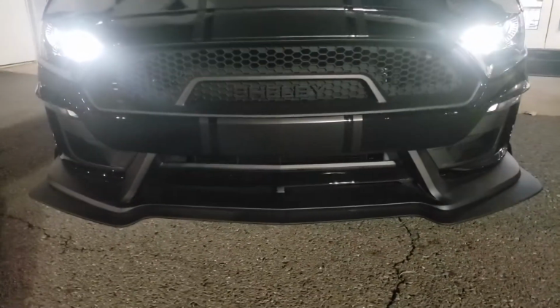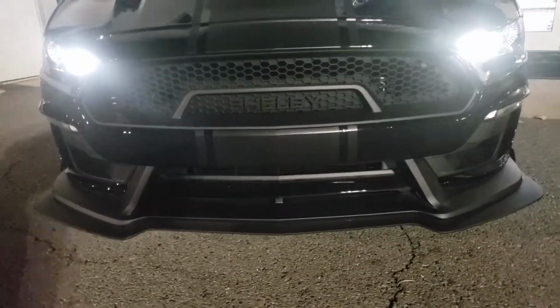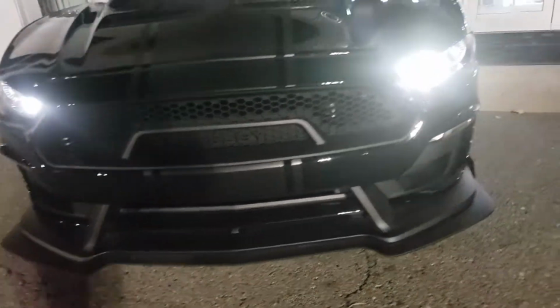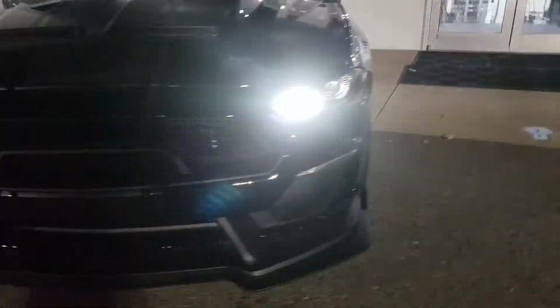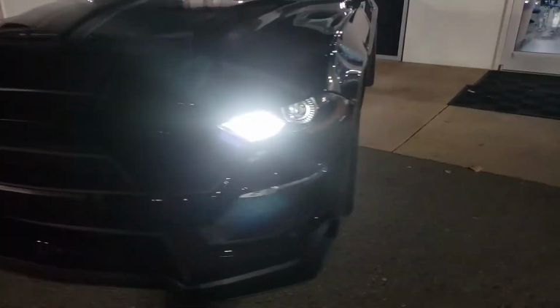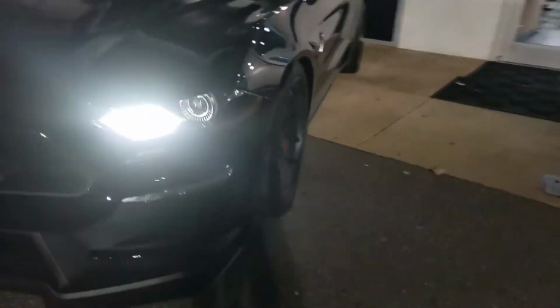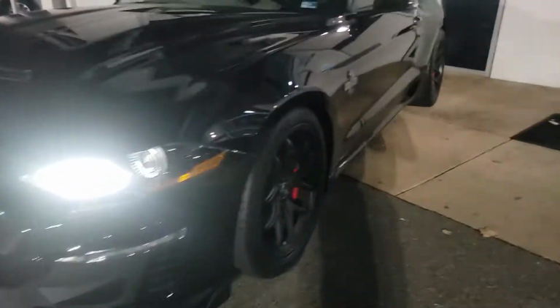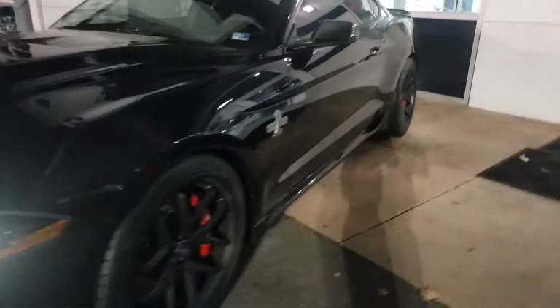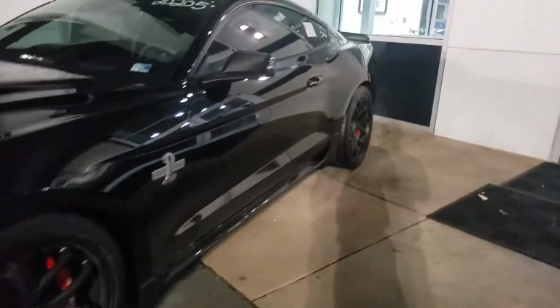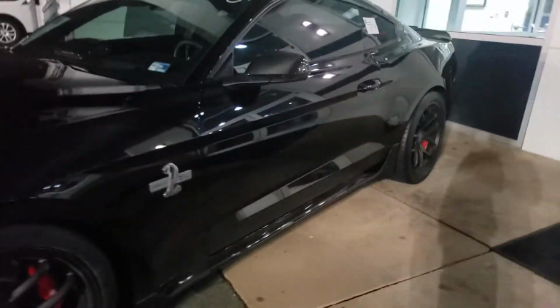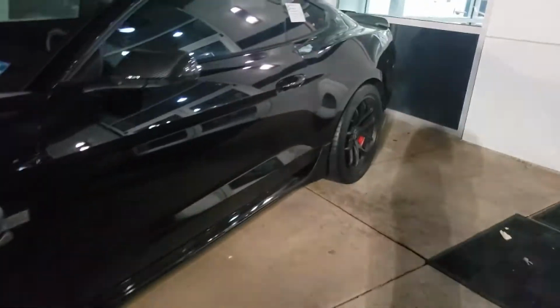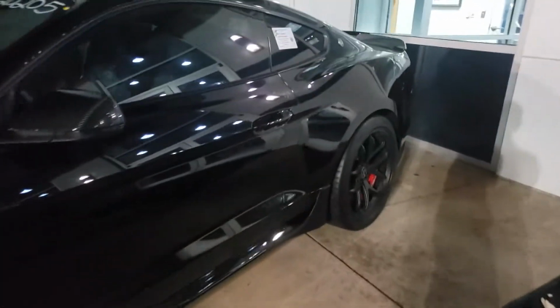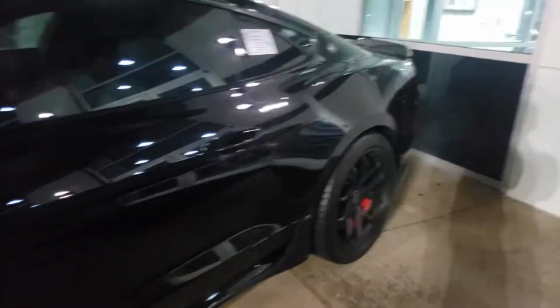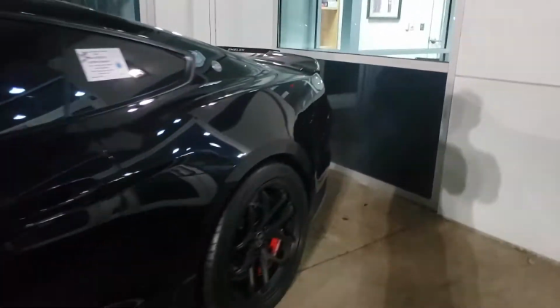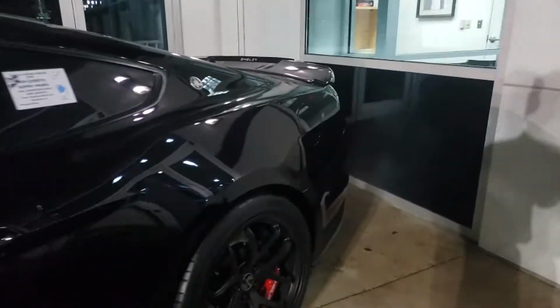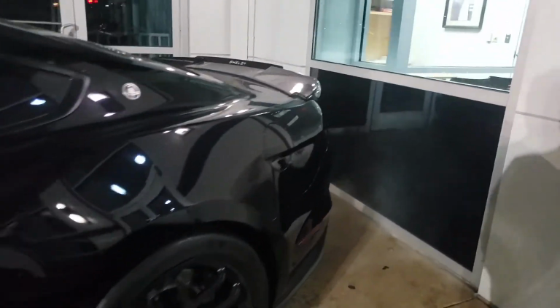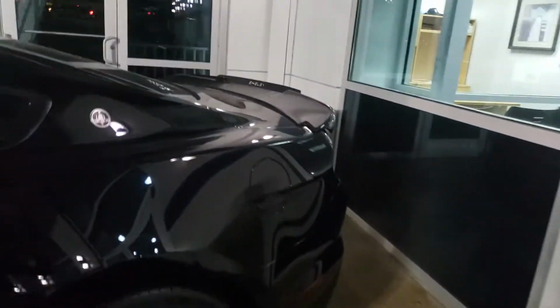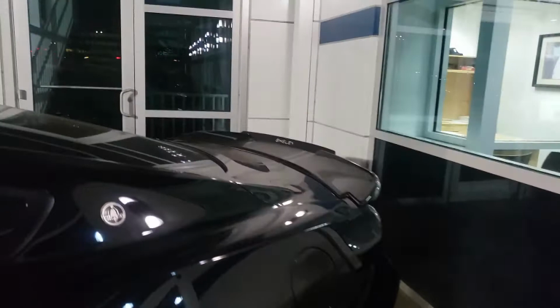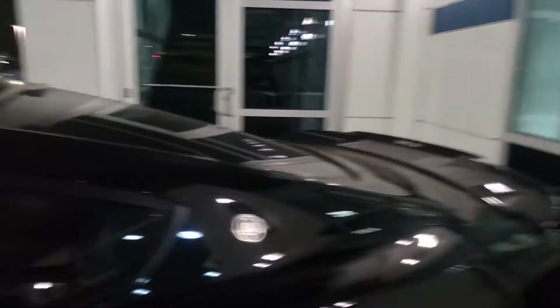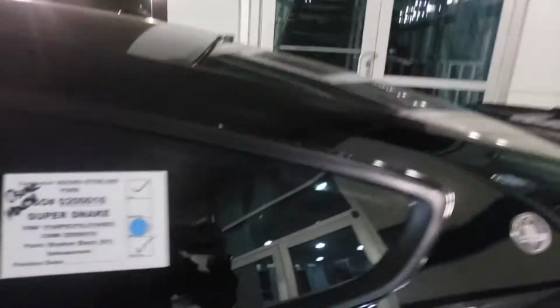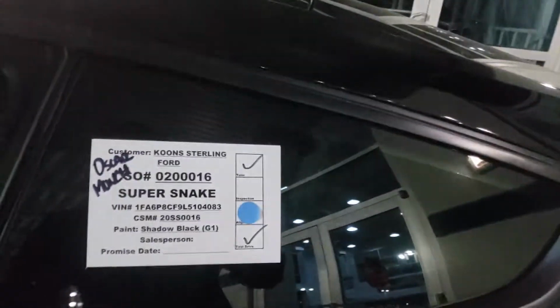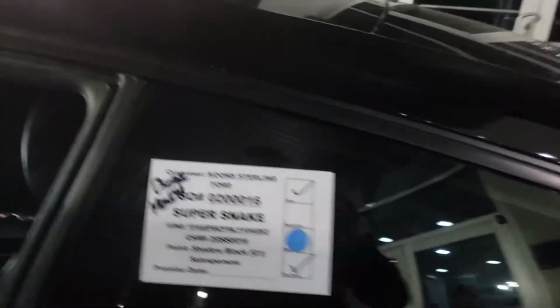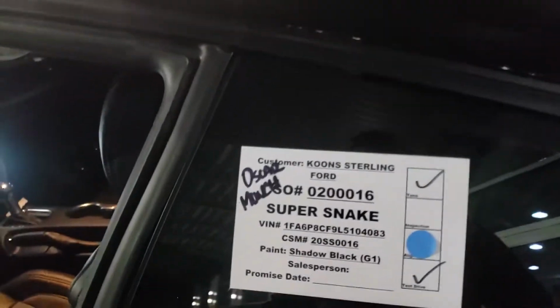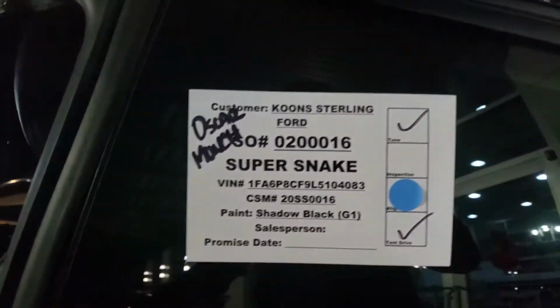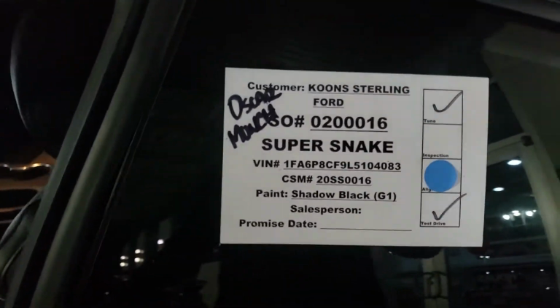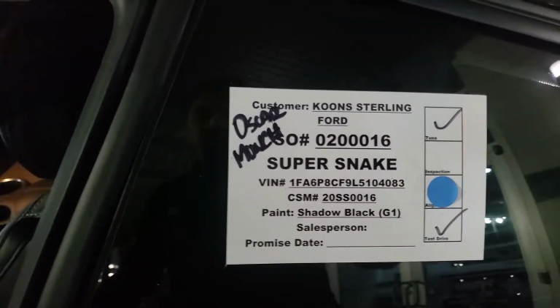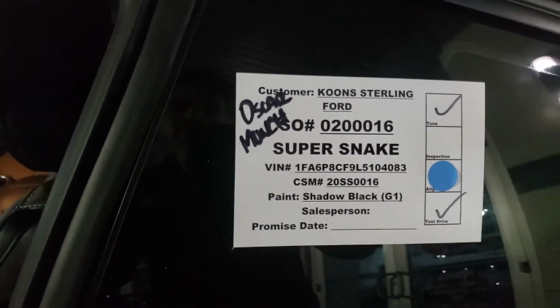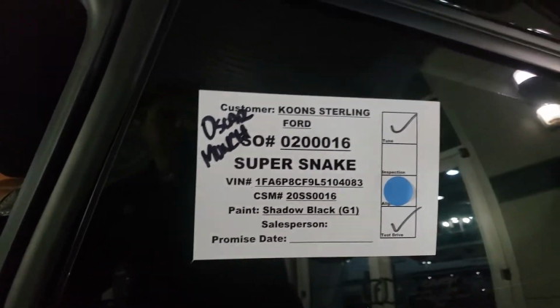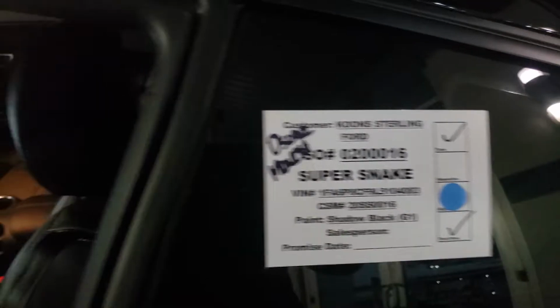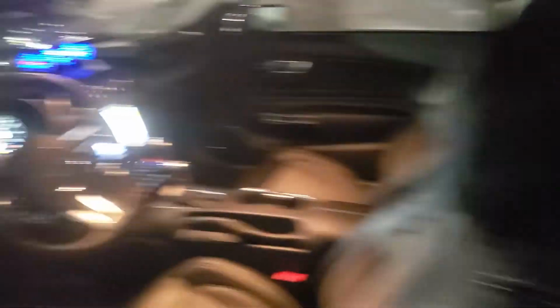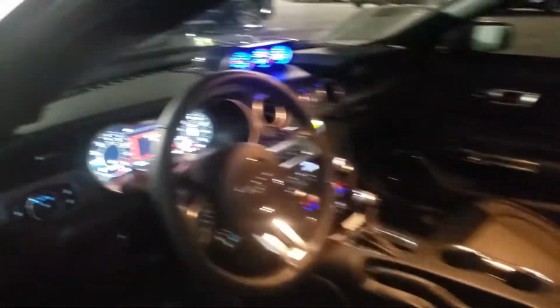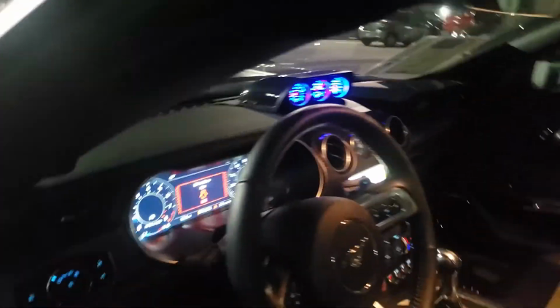I'll be more than happy to get you any information you're looking for regarding this vehicle — the equipment on there, the packaging, the prices, things like that. Let me know how I can help. As you can see, we leave all the appropriate stickers and bagging on here from Shelby.